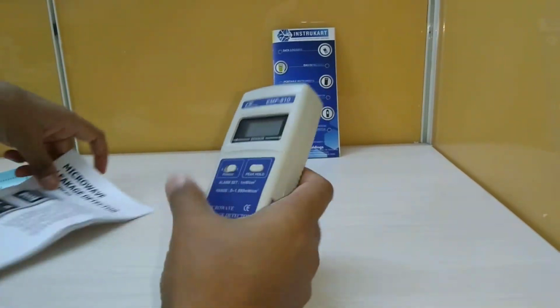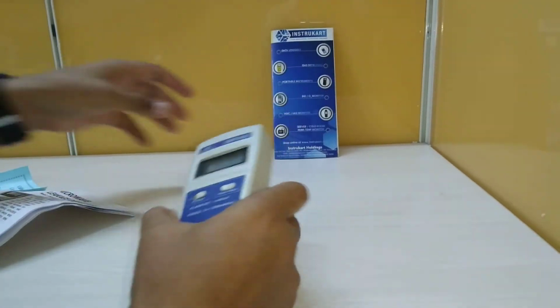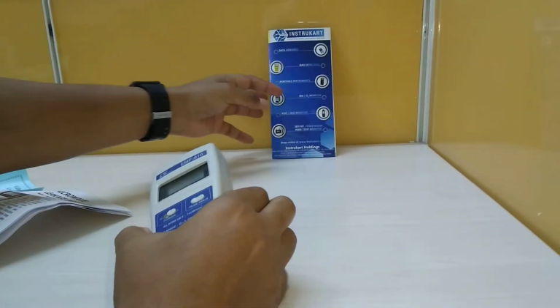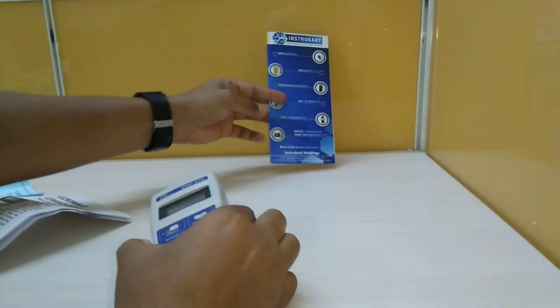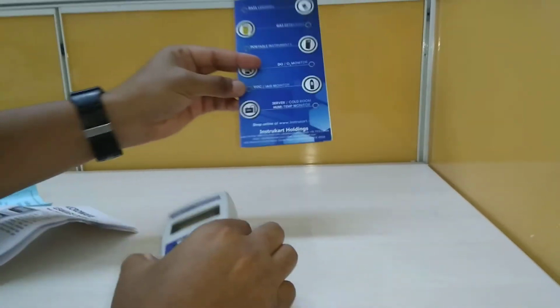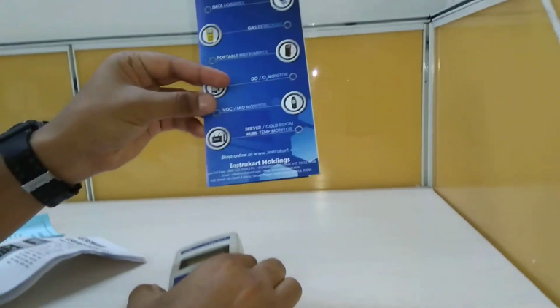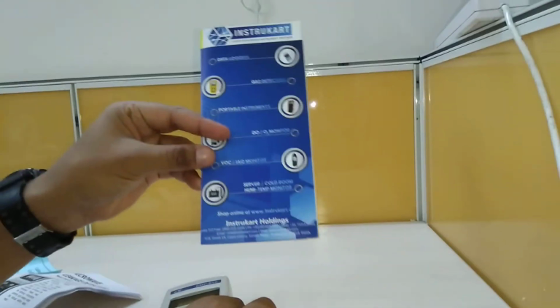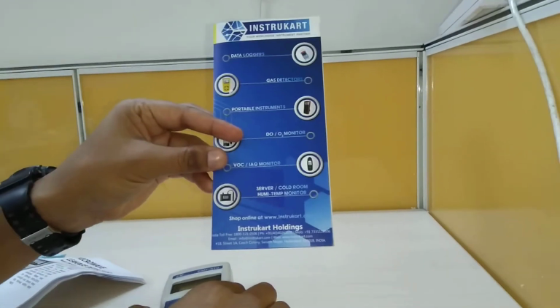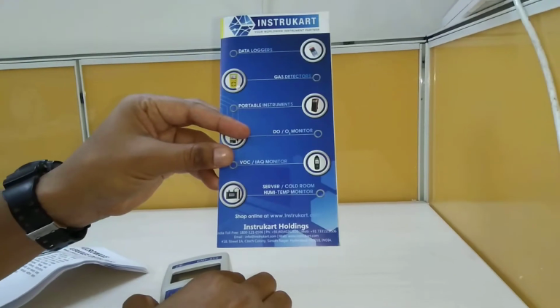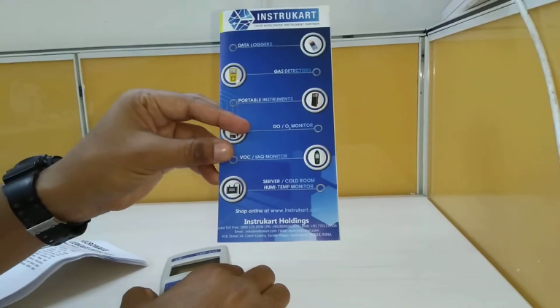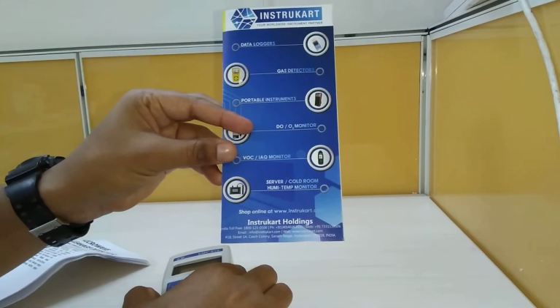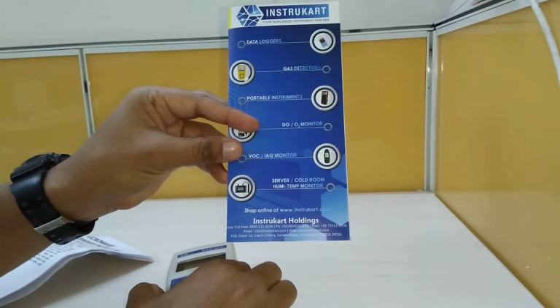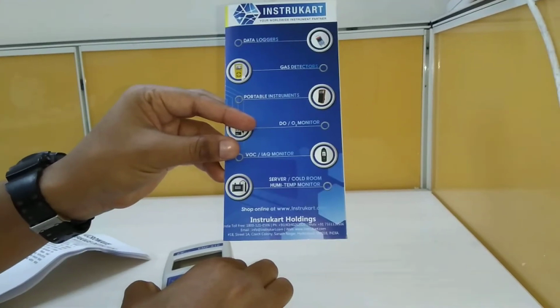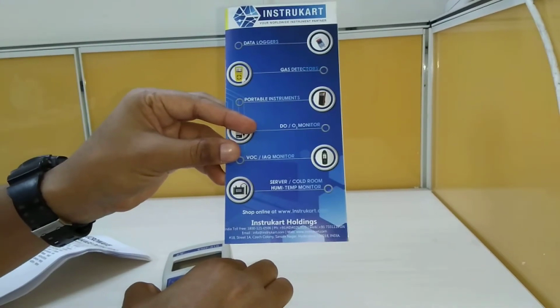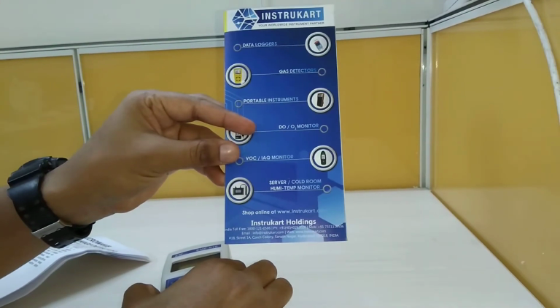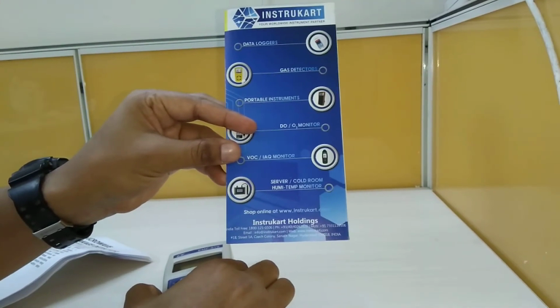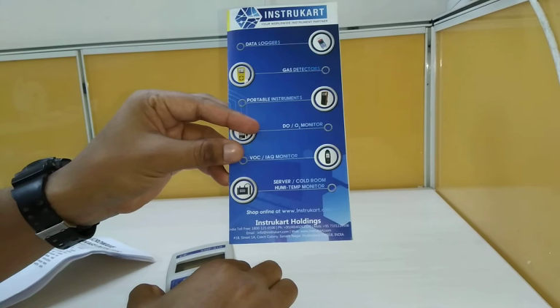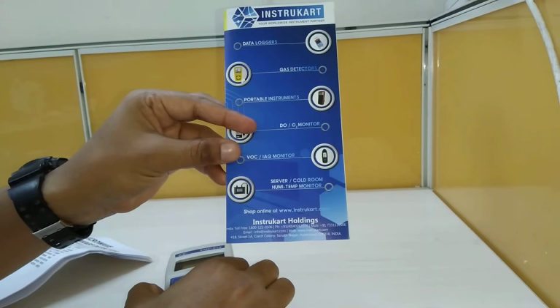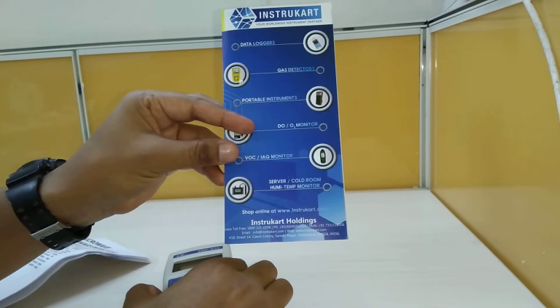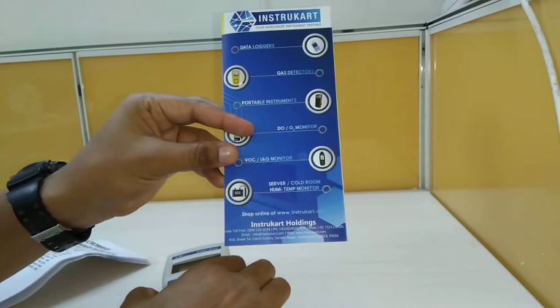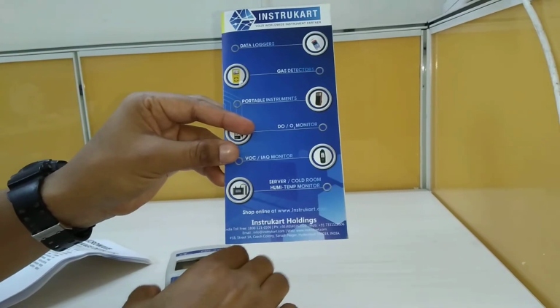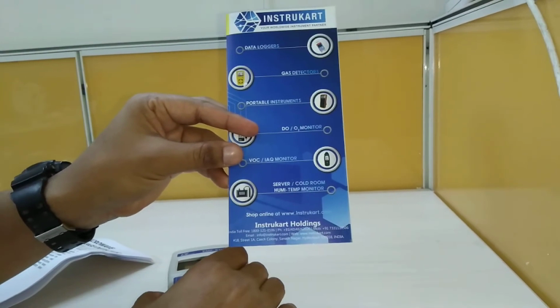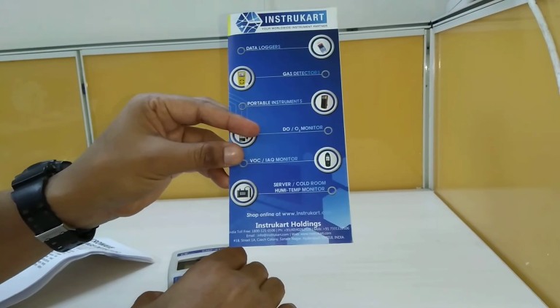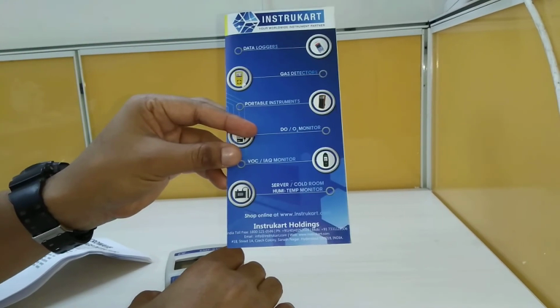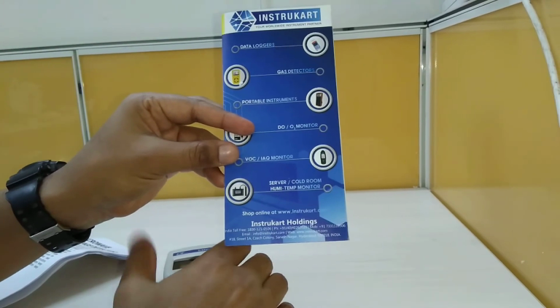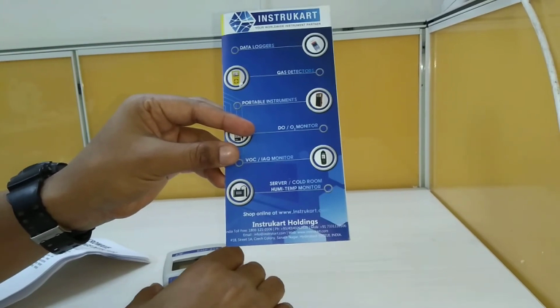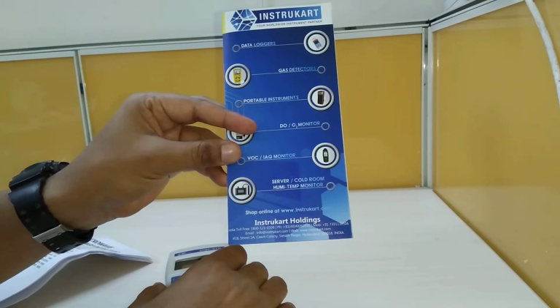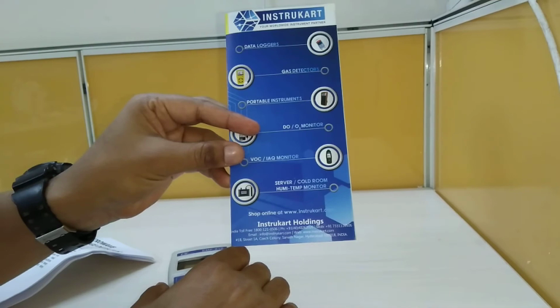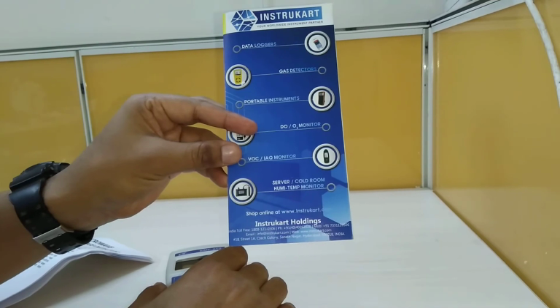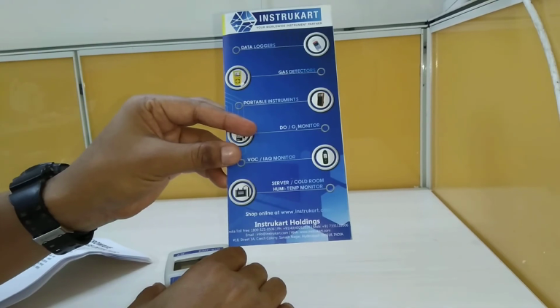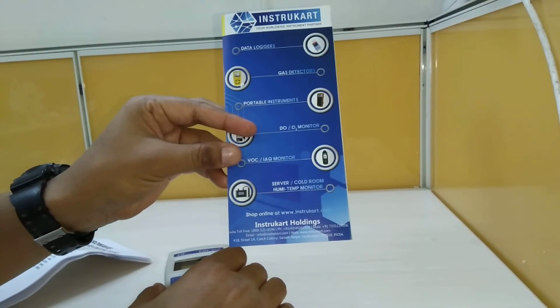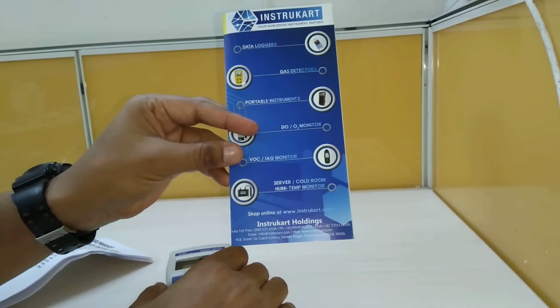For more information, you can always visit www.instrucard.com and browse a variety of instruments similar to this, and for a direct purchase of the same. Thanks for watching.